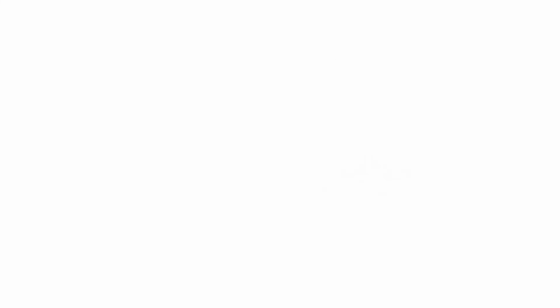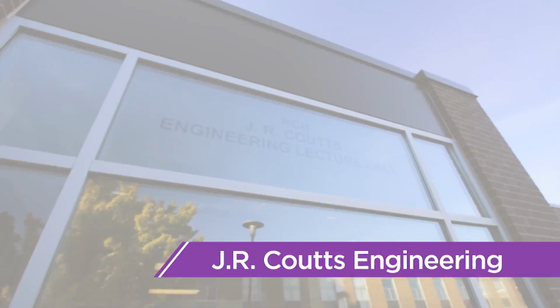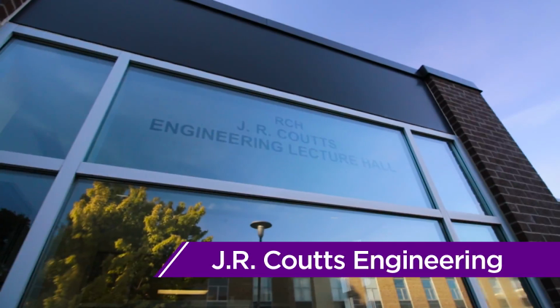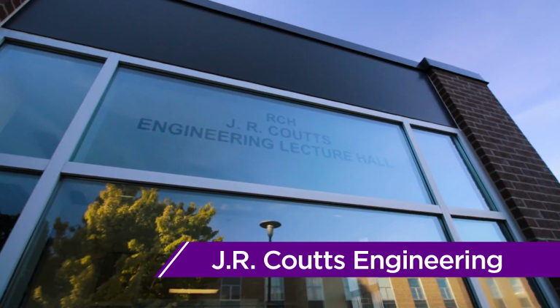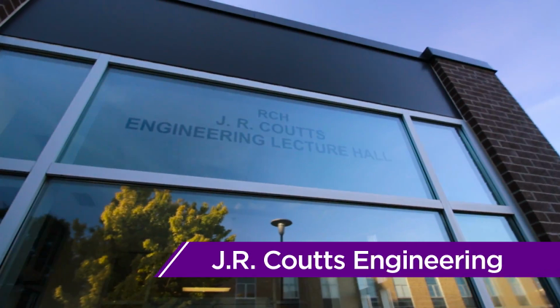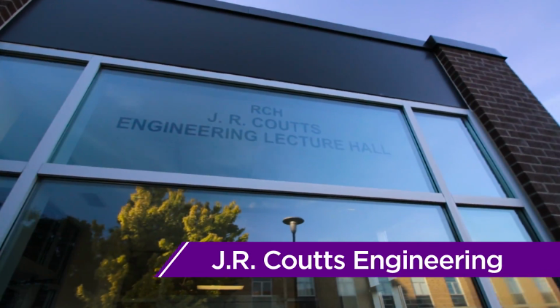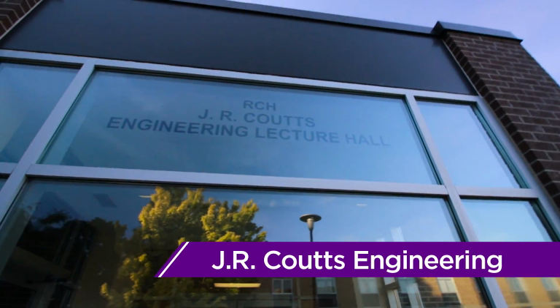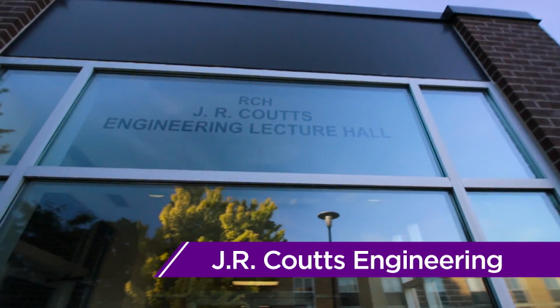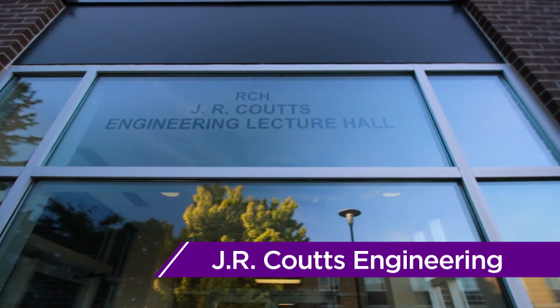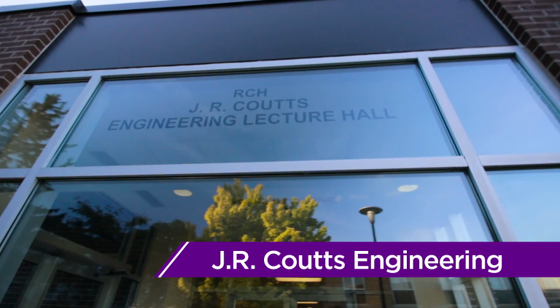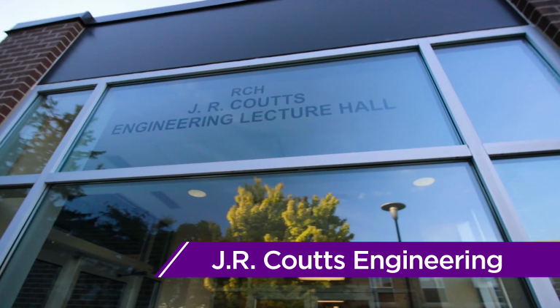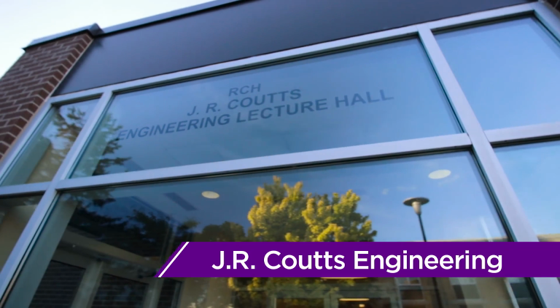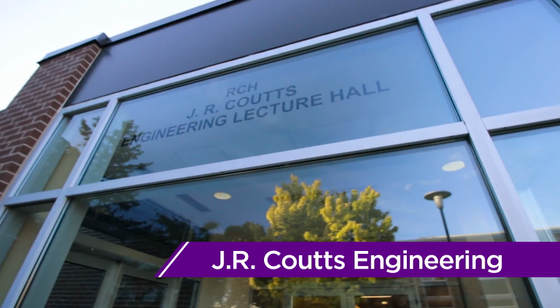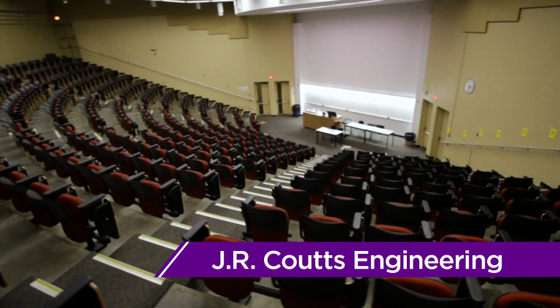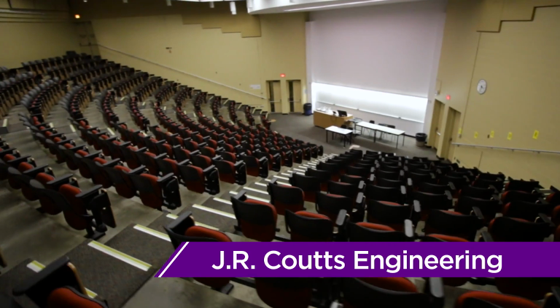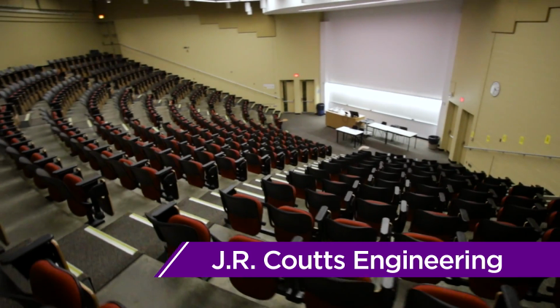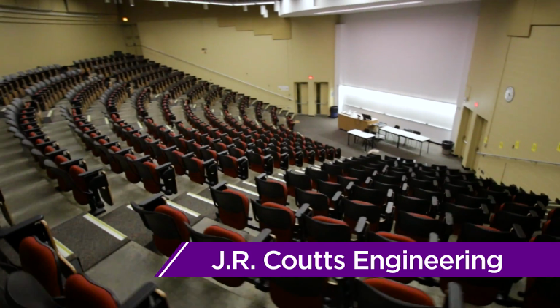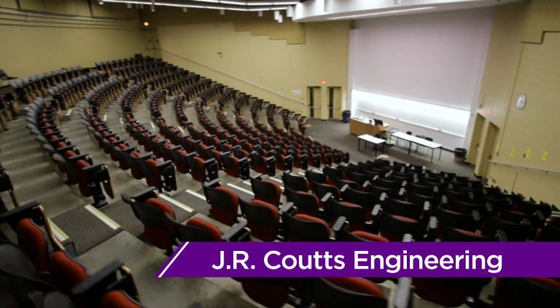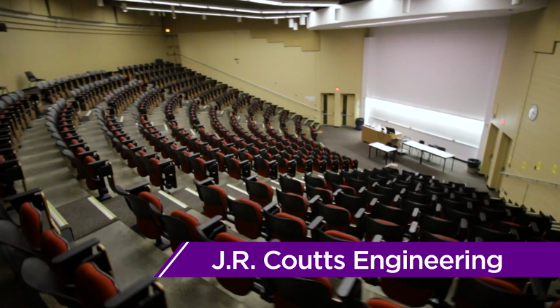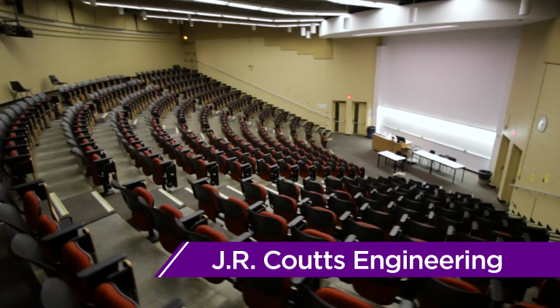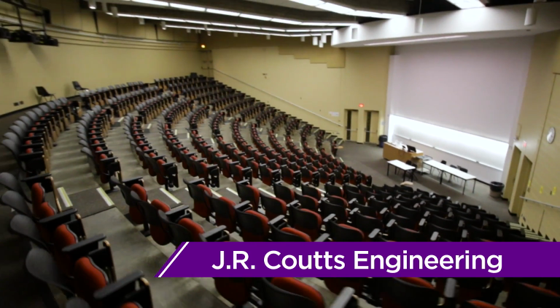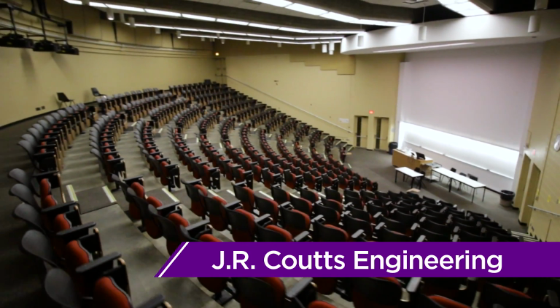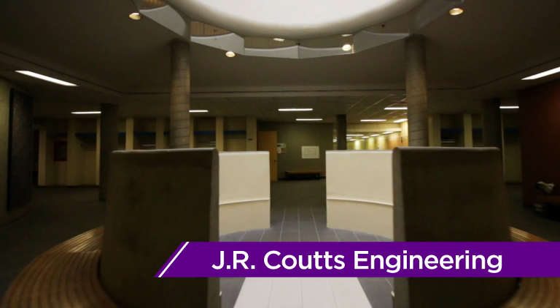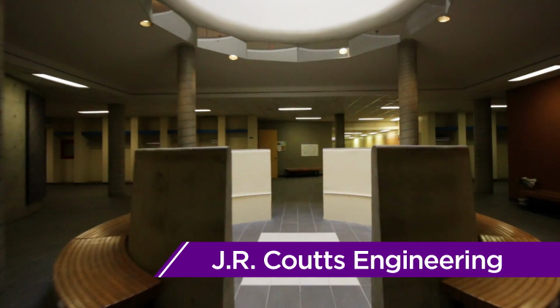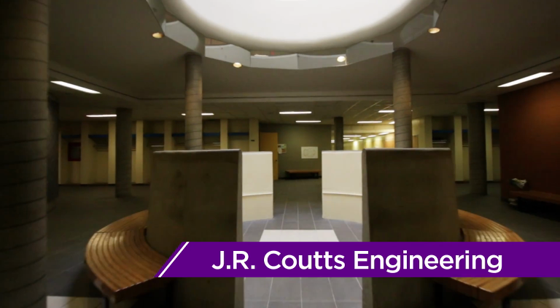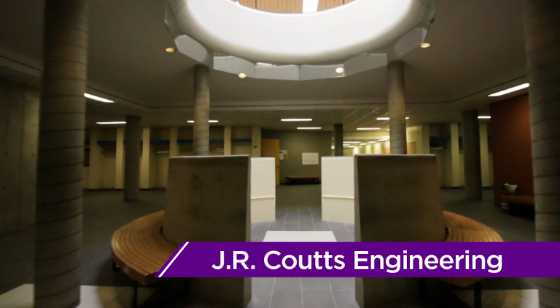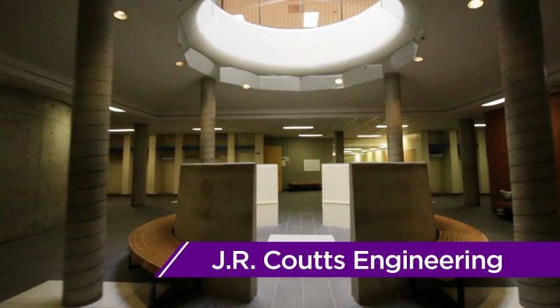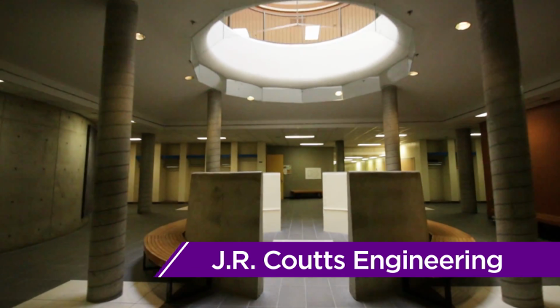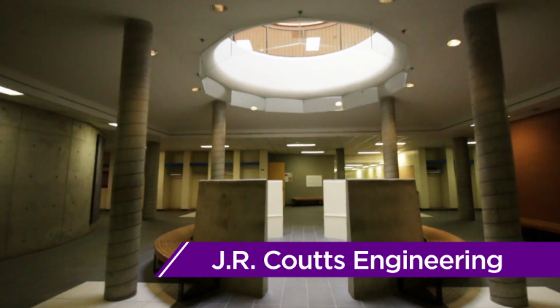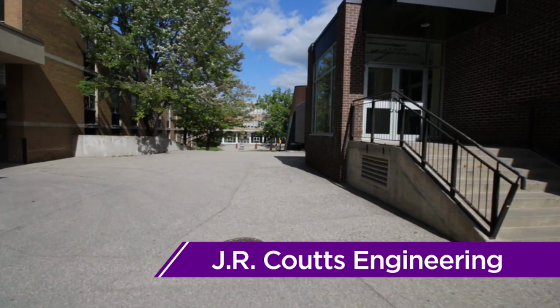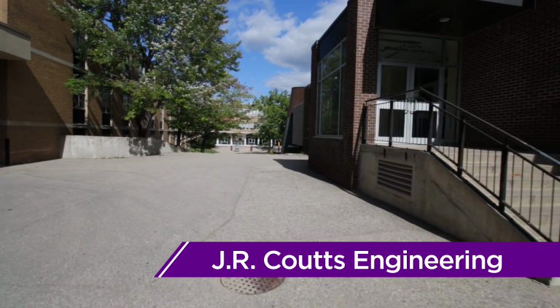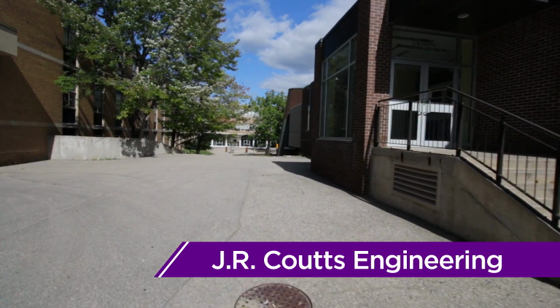J.R. Cuth's Engineering Lecture Hall, or RCH for short, holds the largest Engineering Lecture Hall, as well as many other classrooms. RCH also contains the fishbowl — see you there!